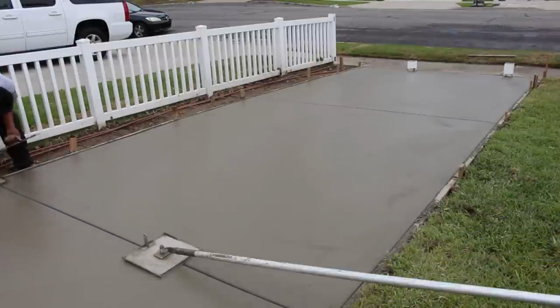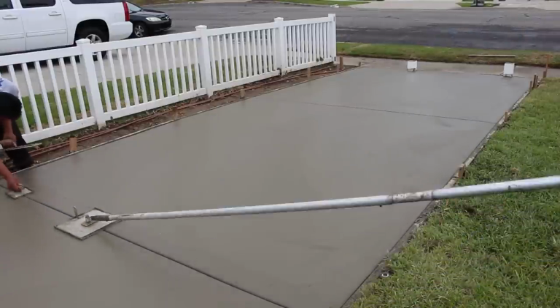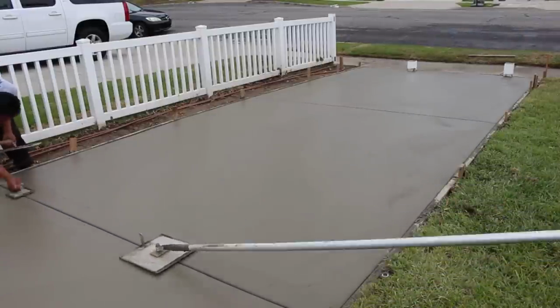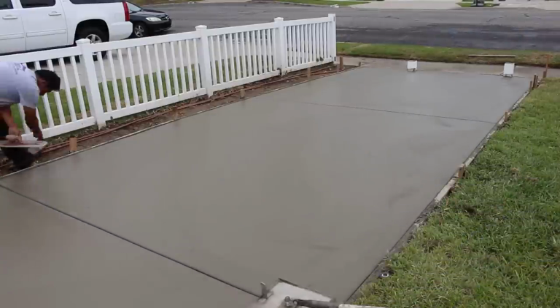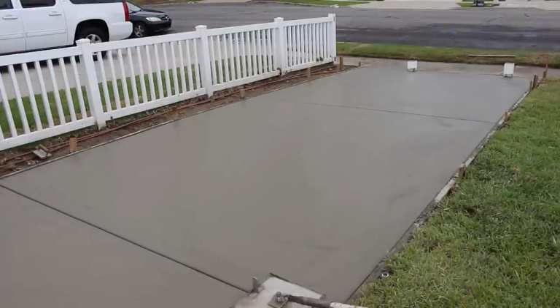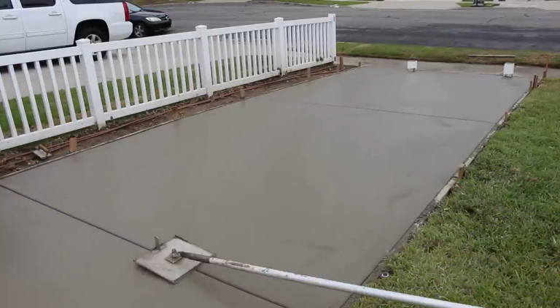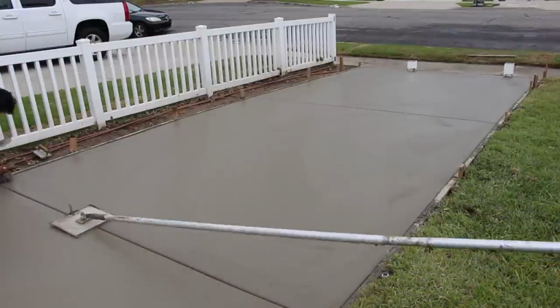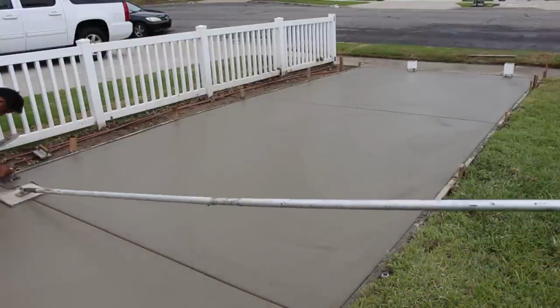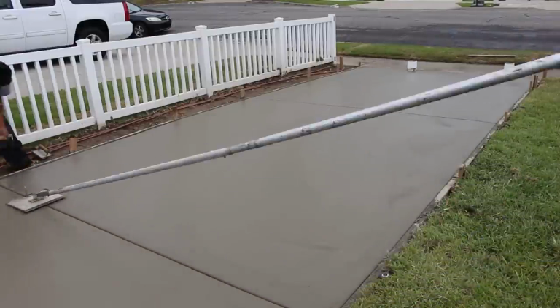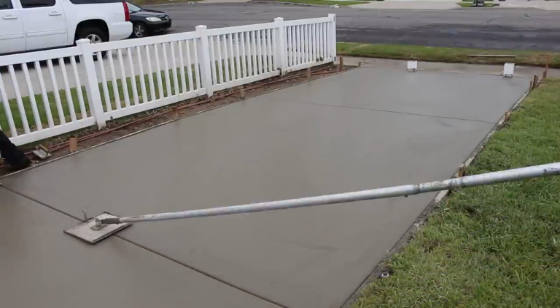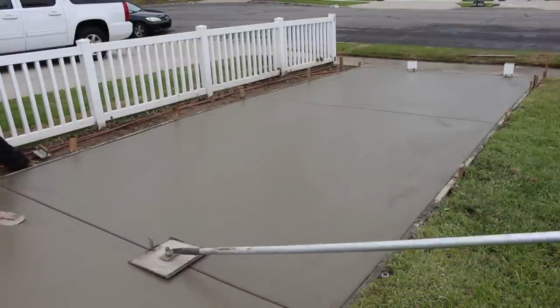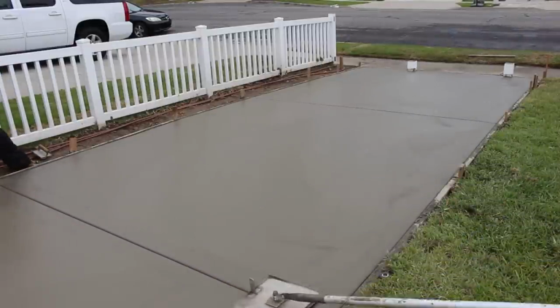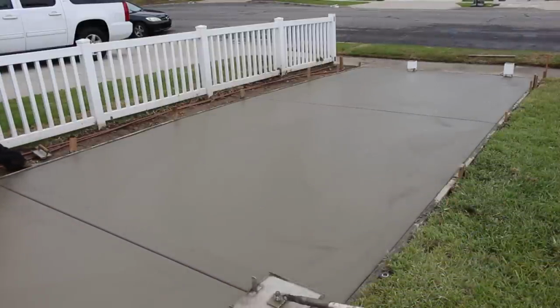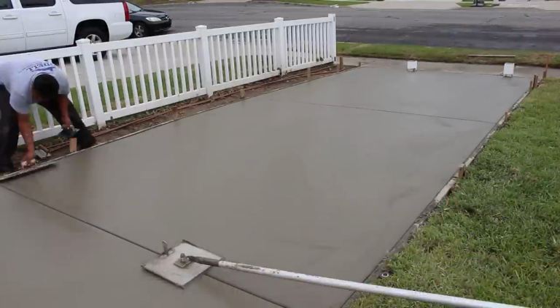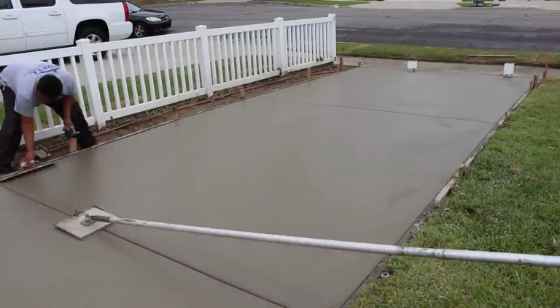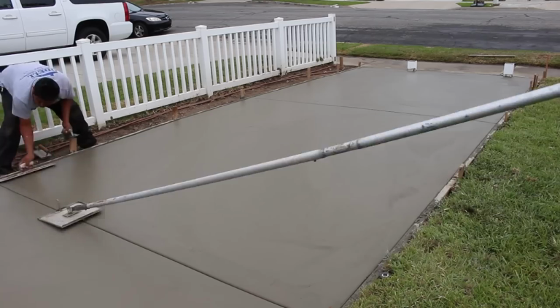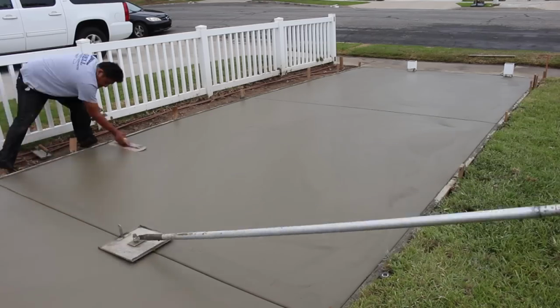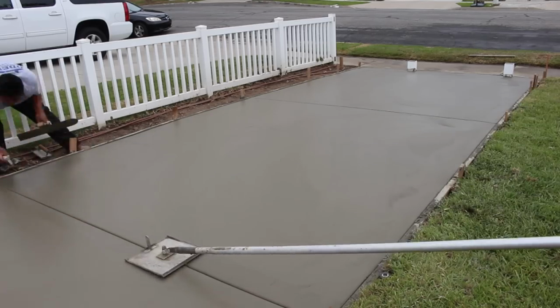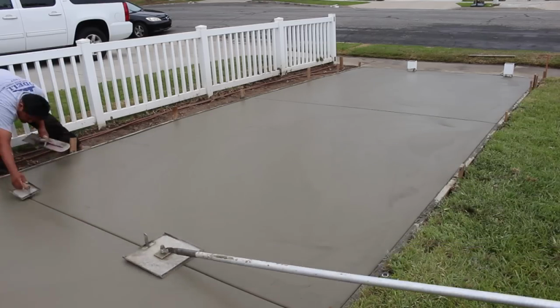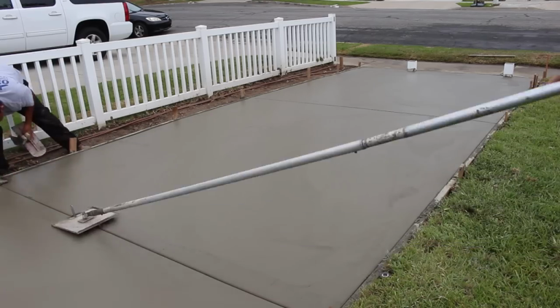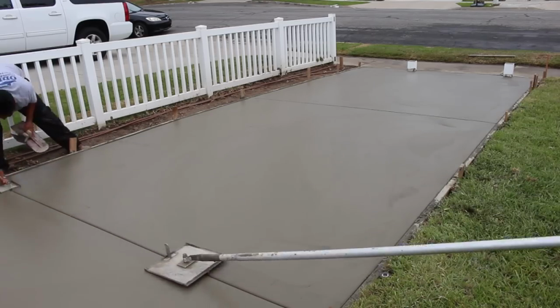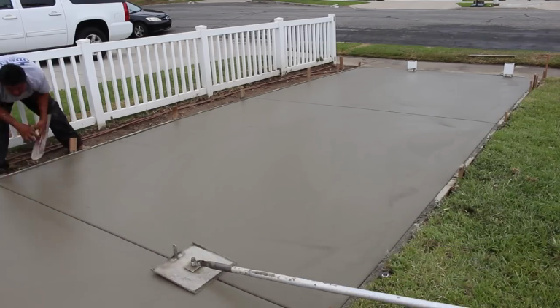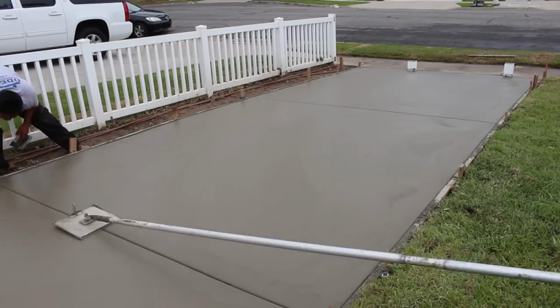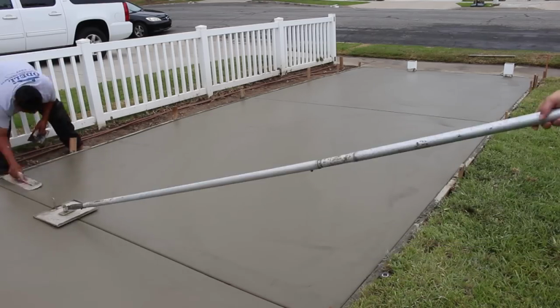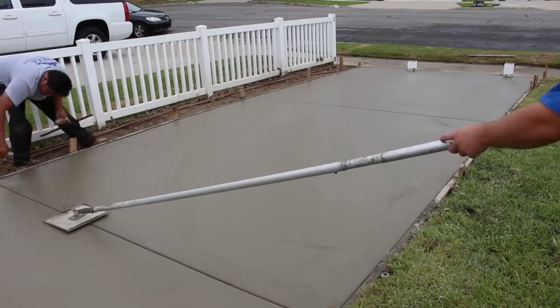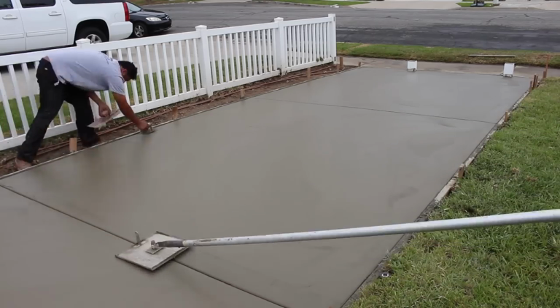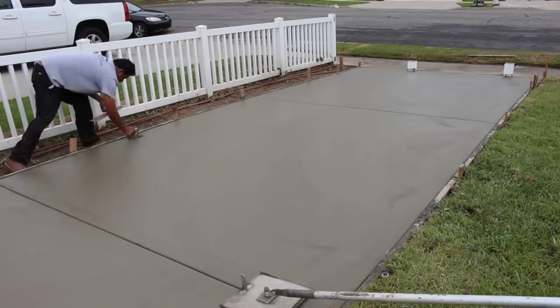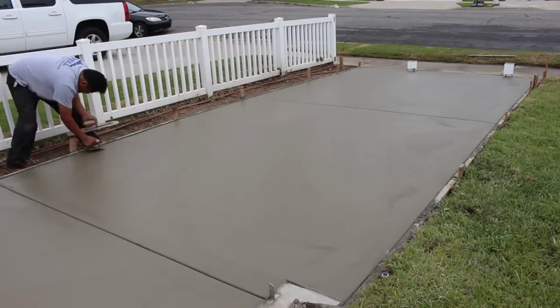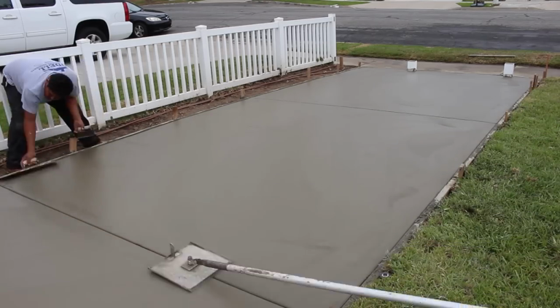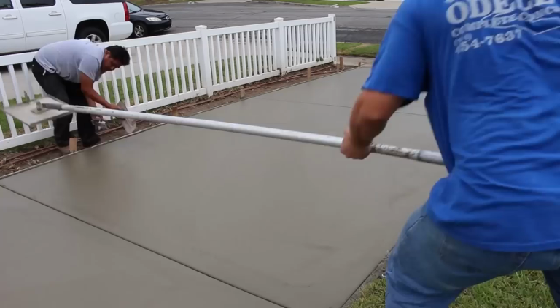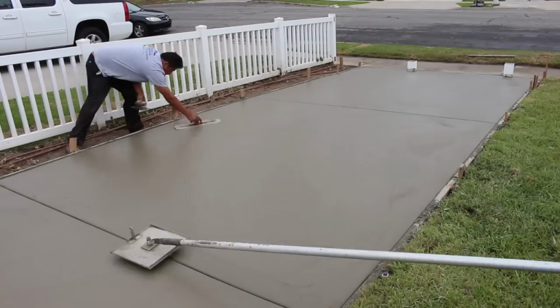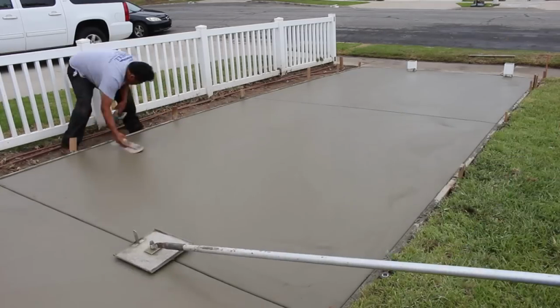Now we're just cleaning up the joints — keeping them open, straight, and clean with no rock pockets.